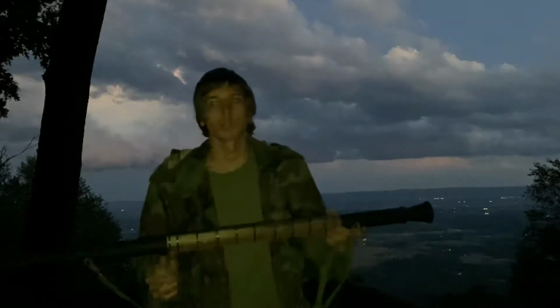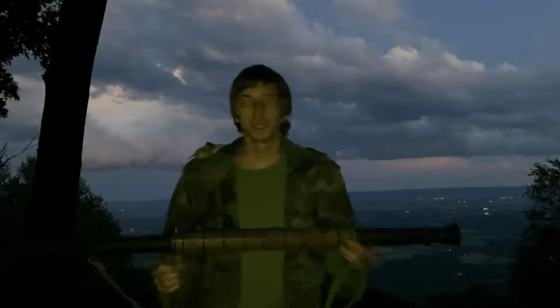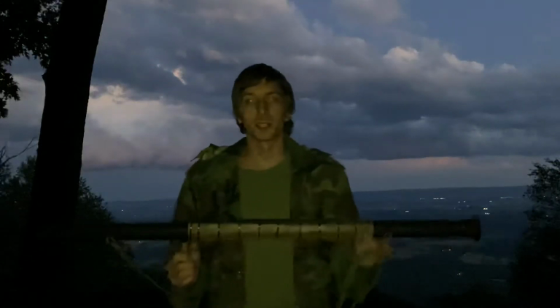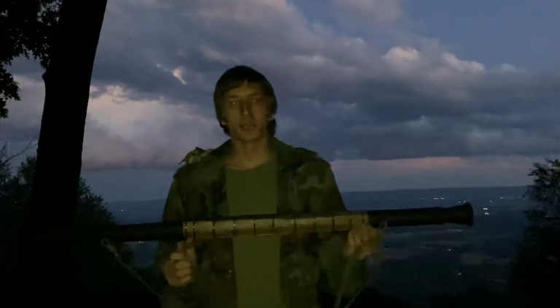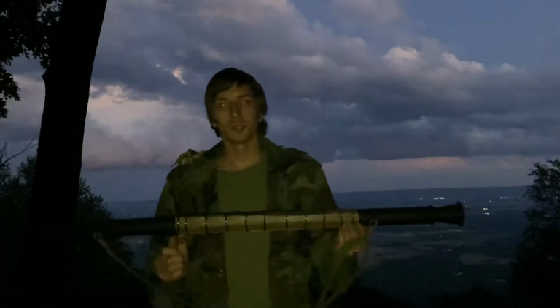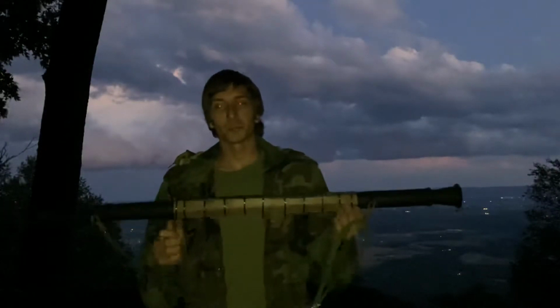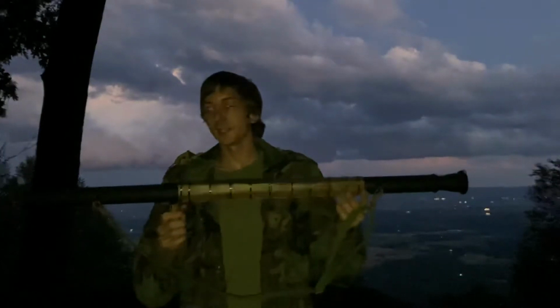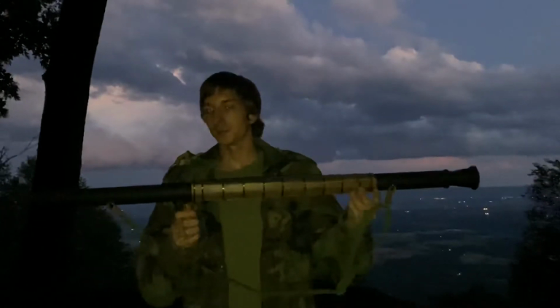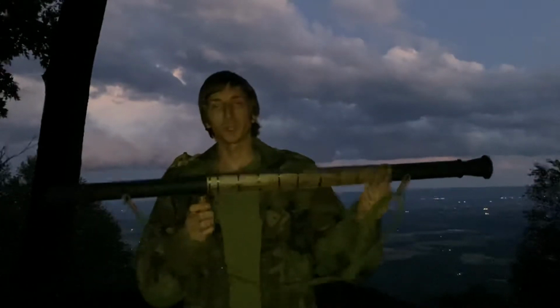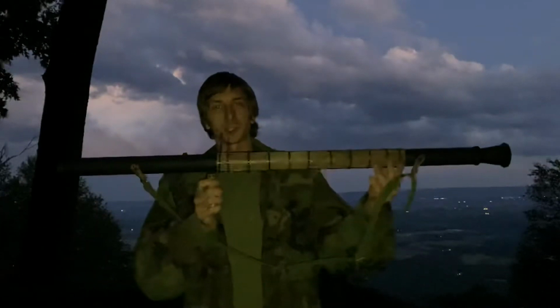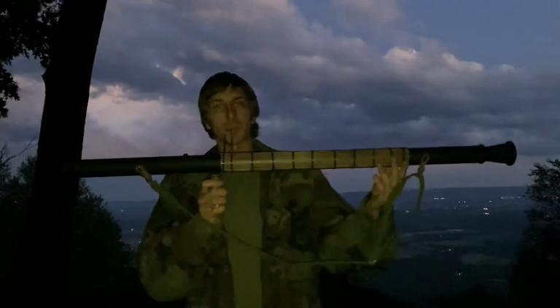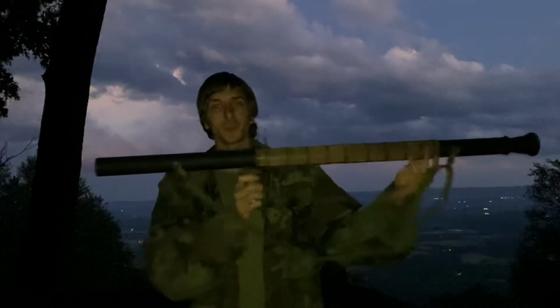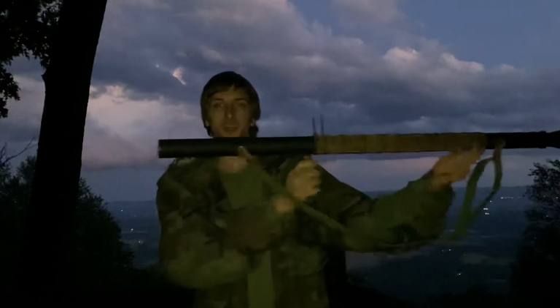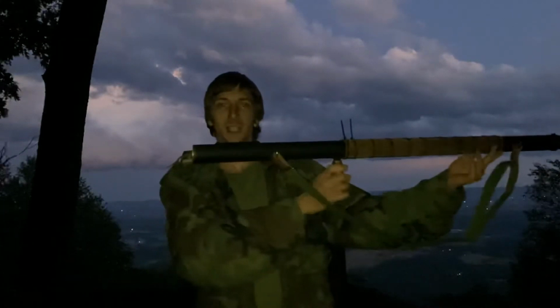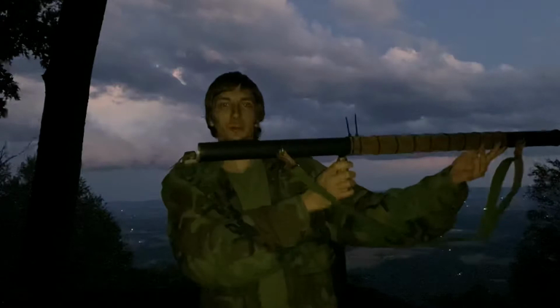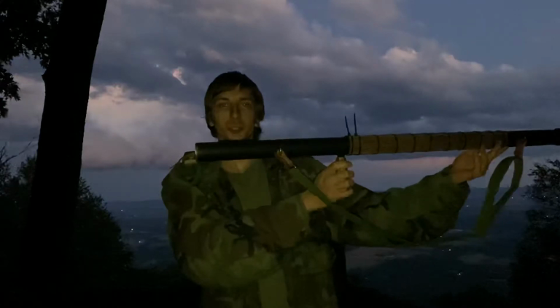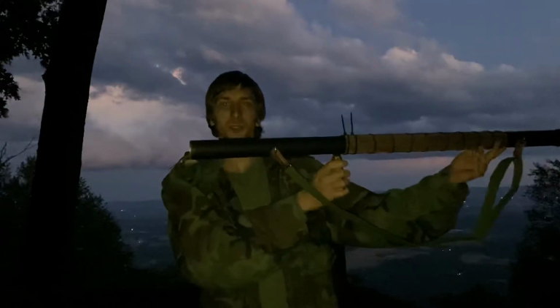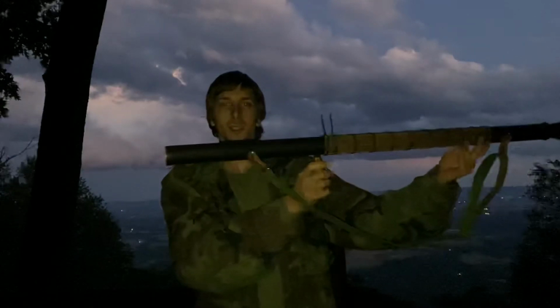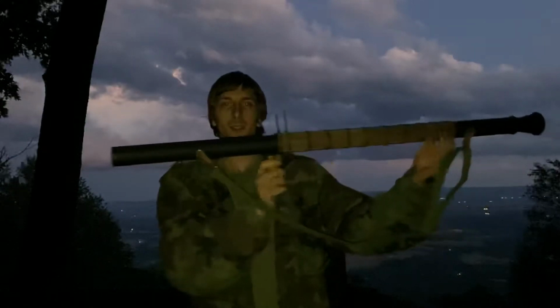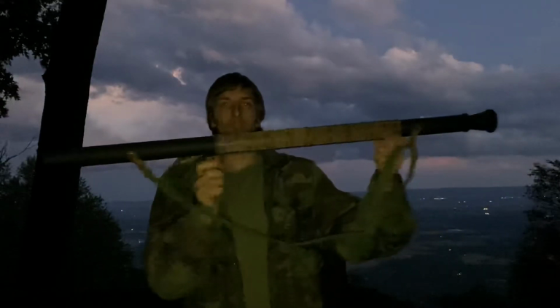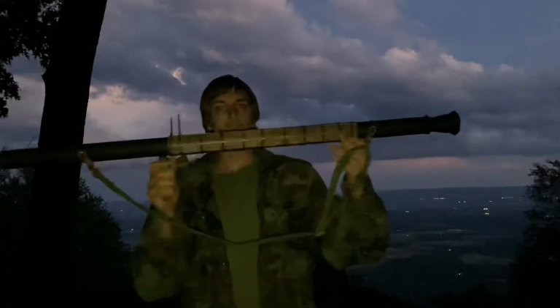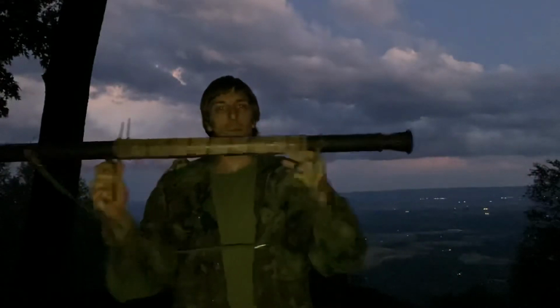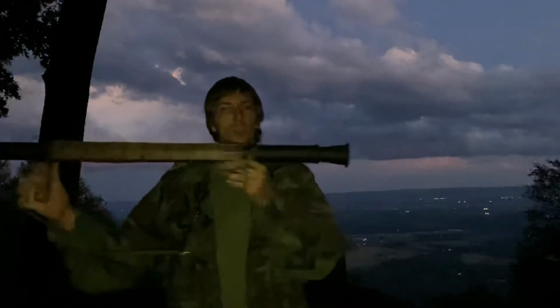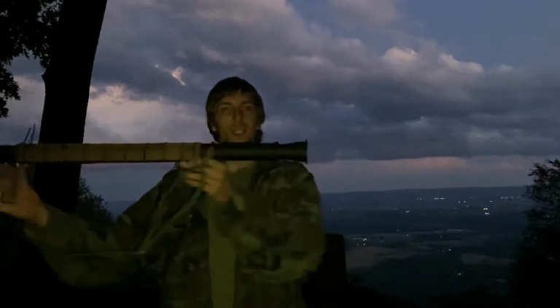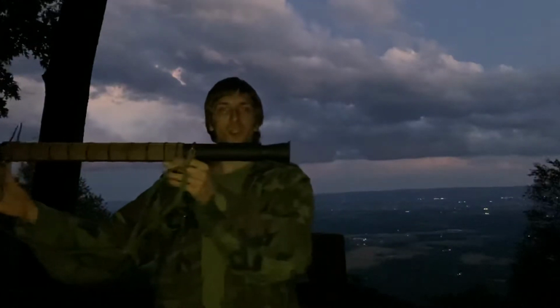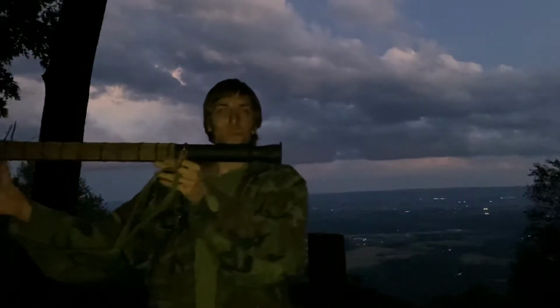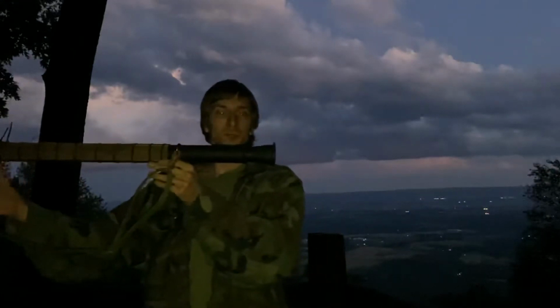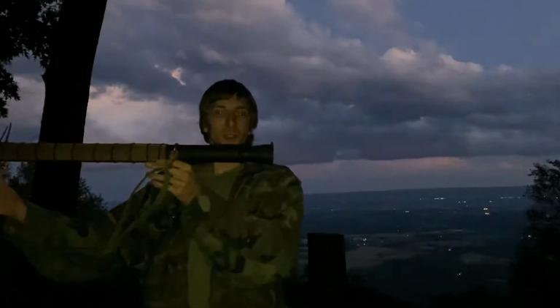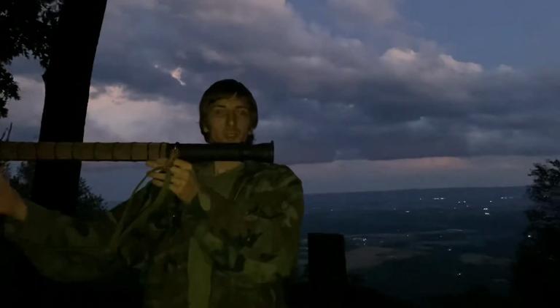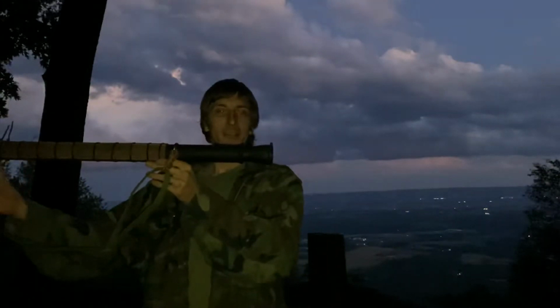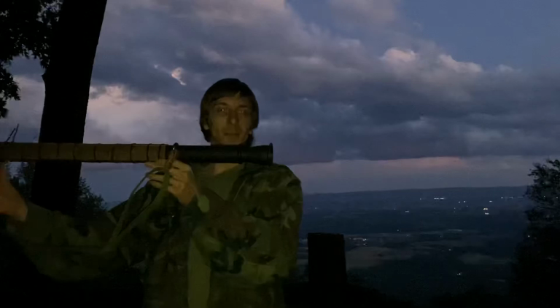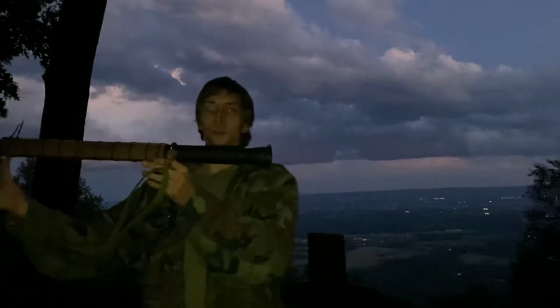Hey, this is Outdoor Videos with Brad. I hope this is popping up in the camera real good. This is a prop RPG 2. I had a buddy make it work.